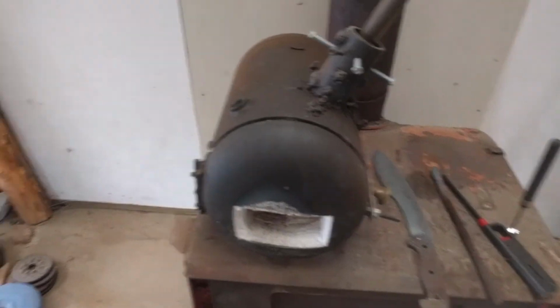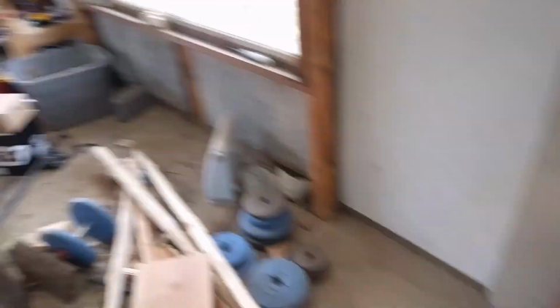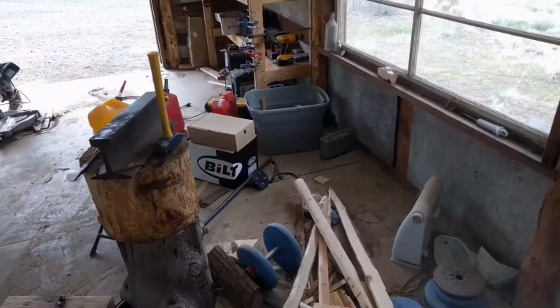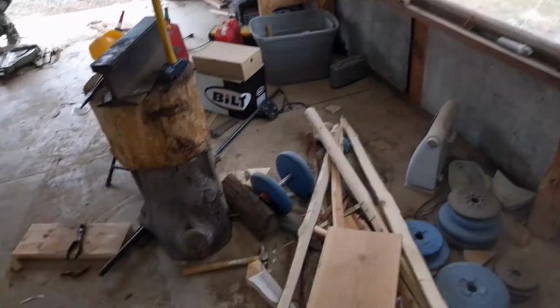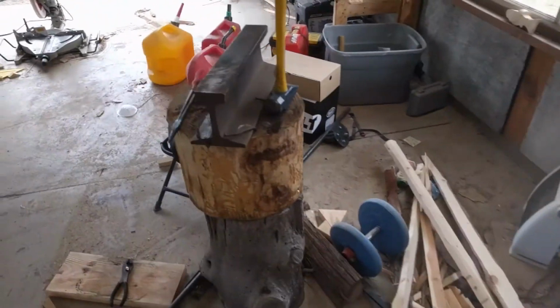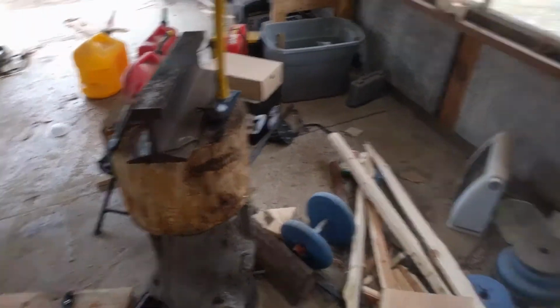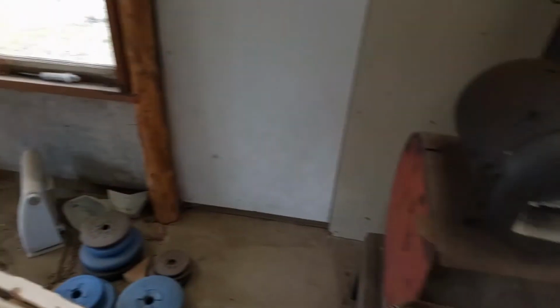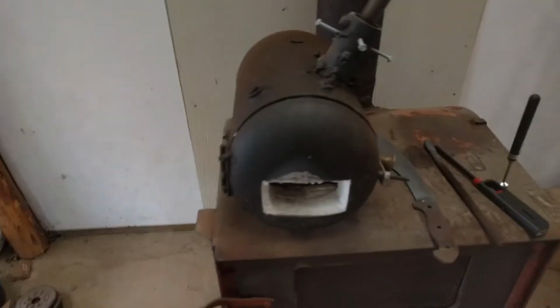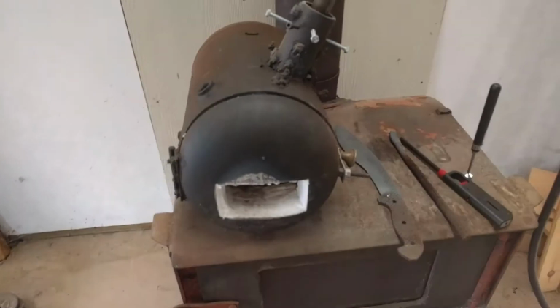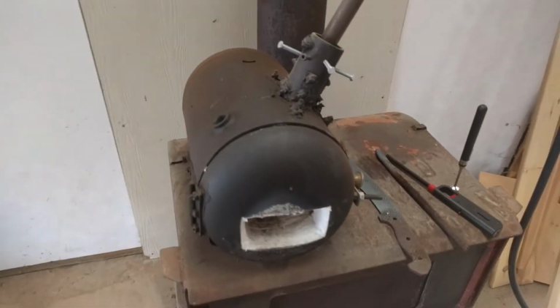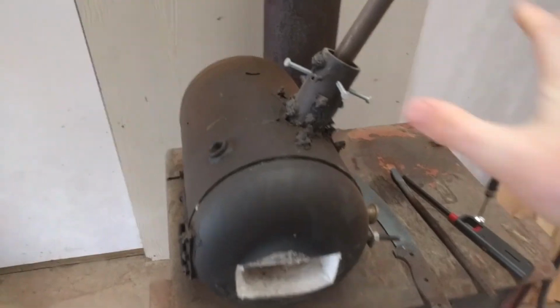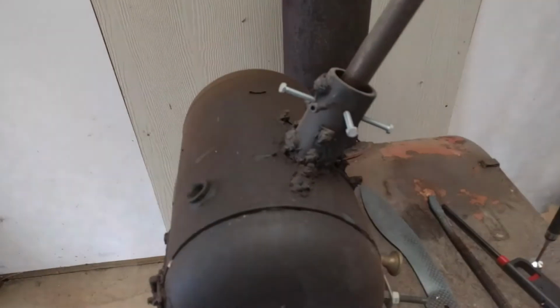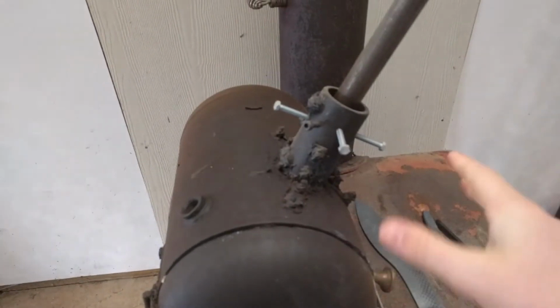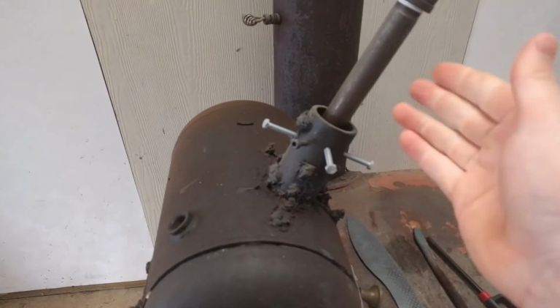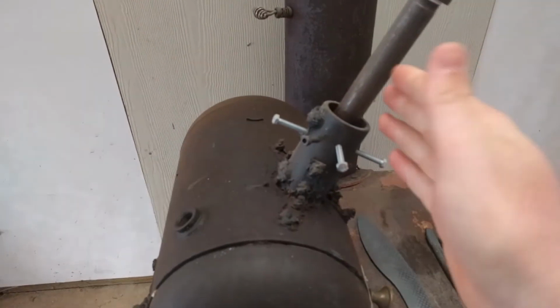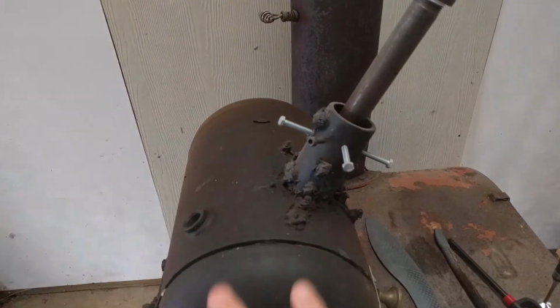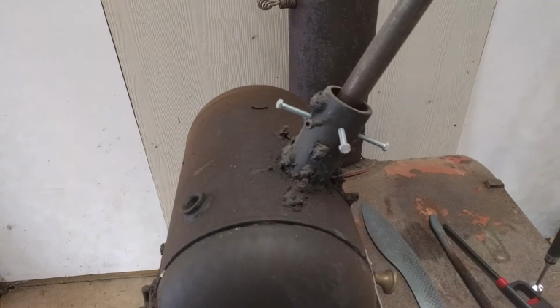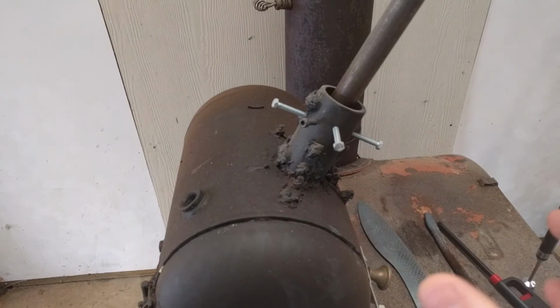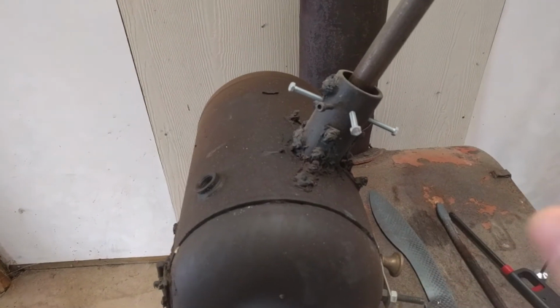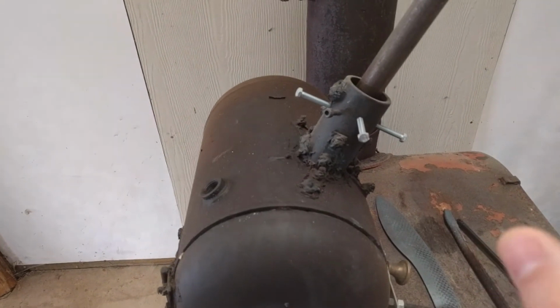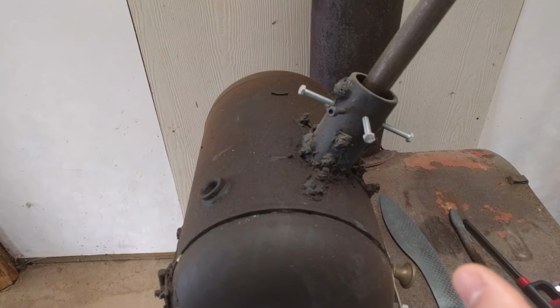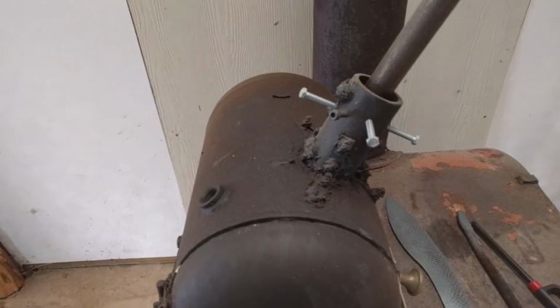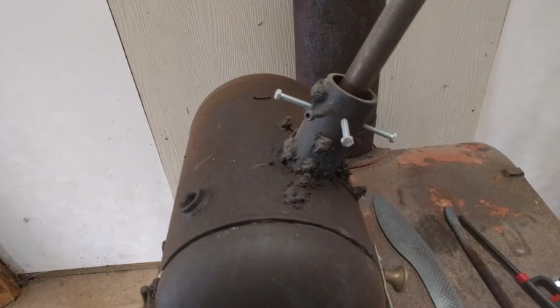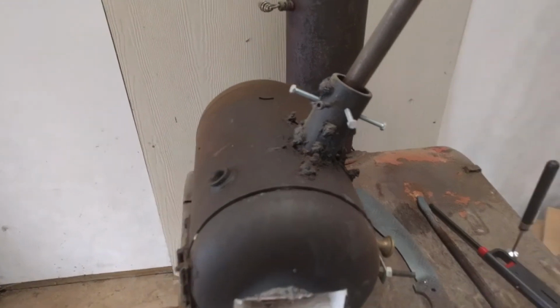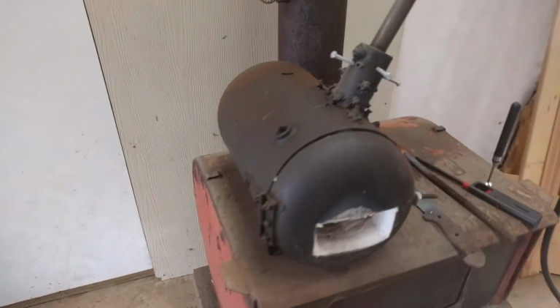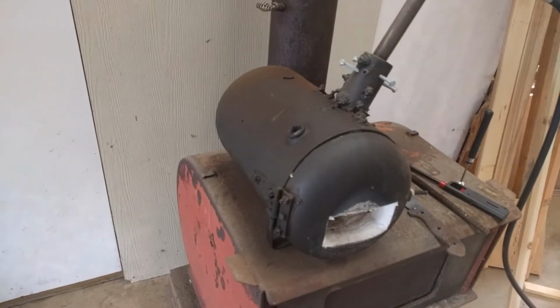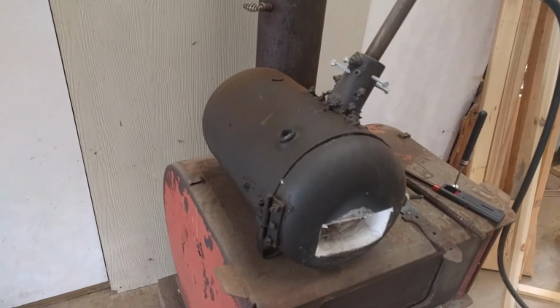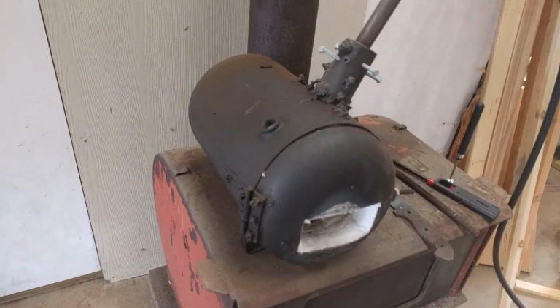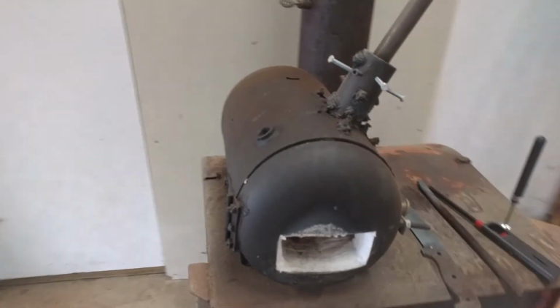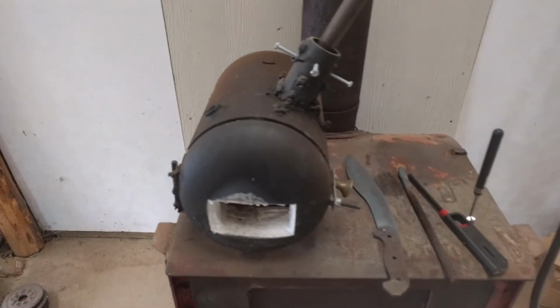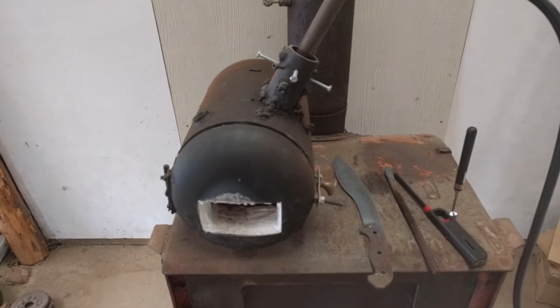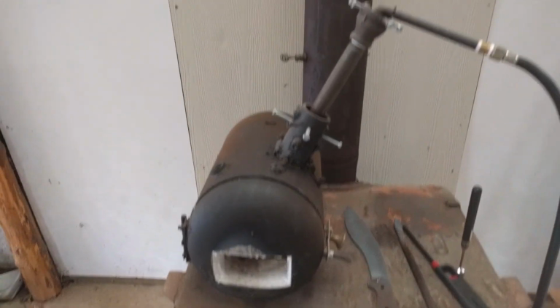Thanks for watching, guys. Hope you learned something. The no-weld forge plan — it's pretty cool and it's working out really well. So if you want to copy it, go for it. Thanks for watching.